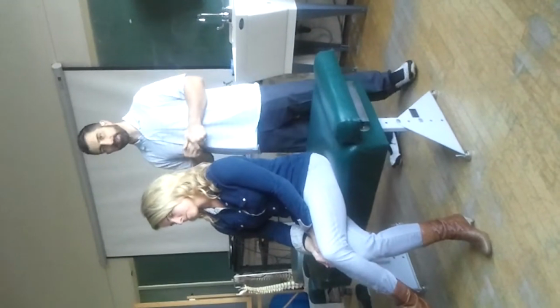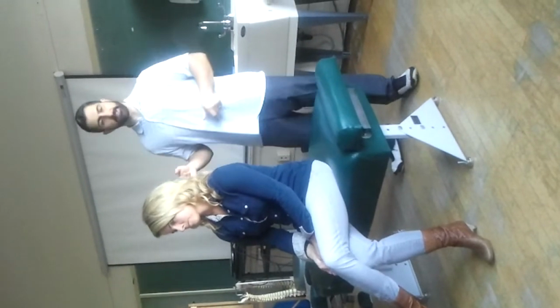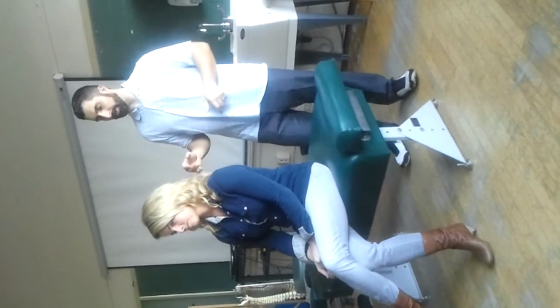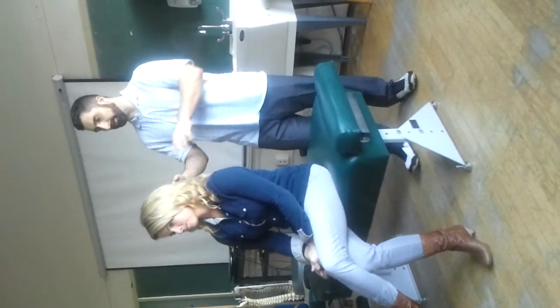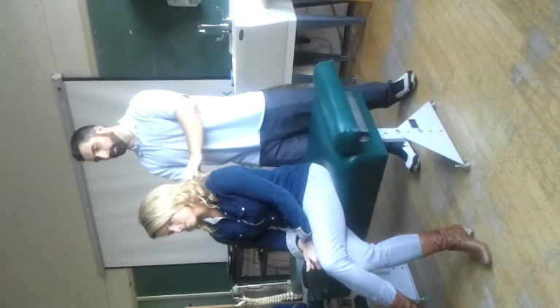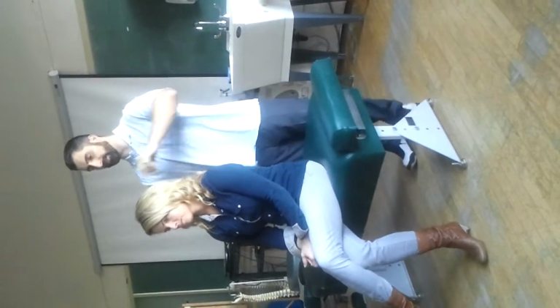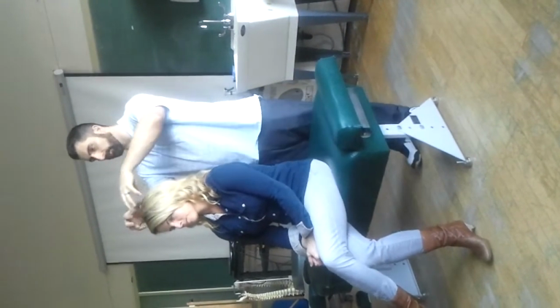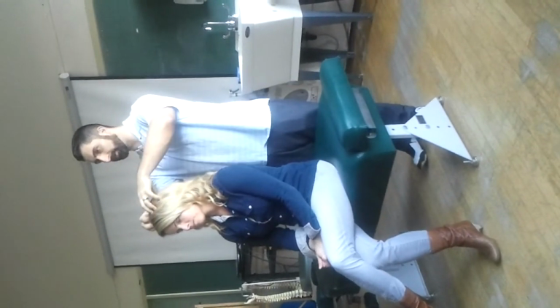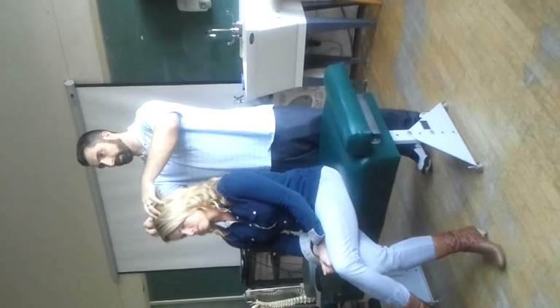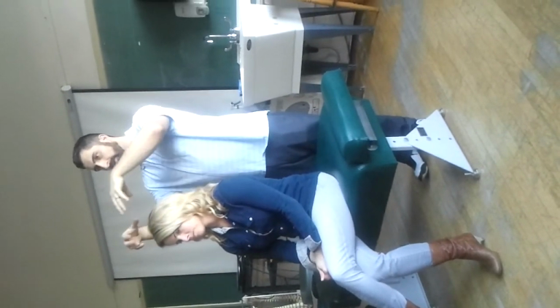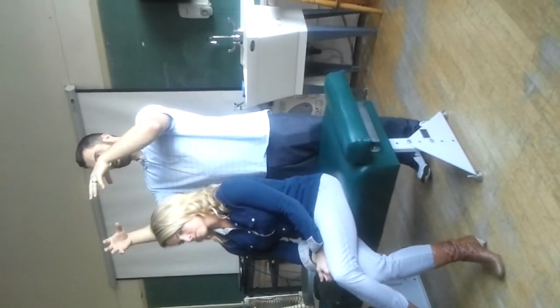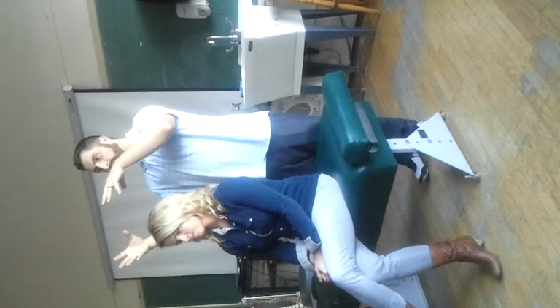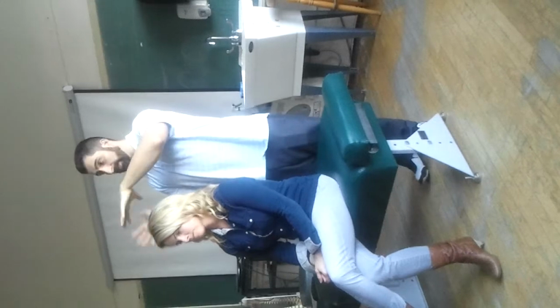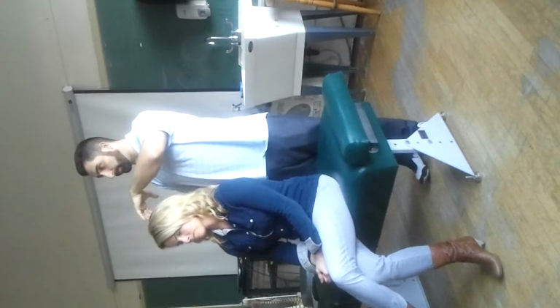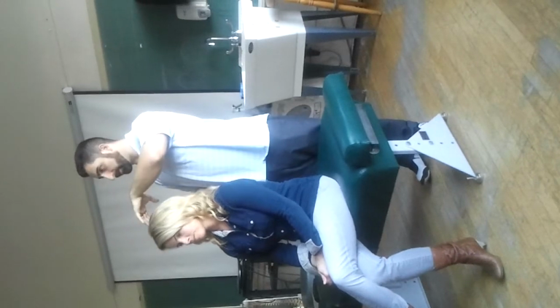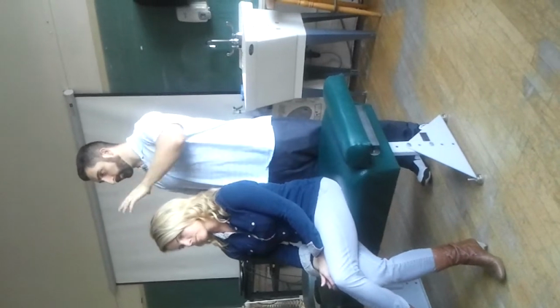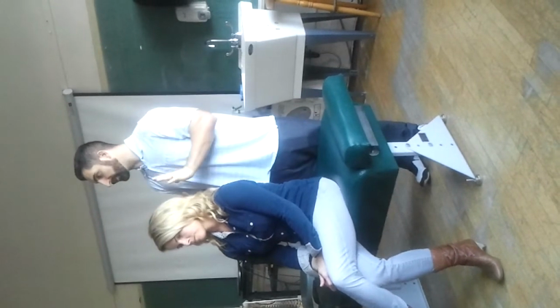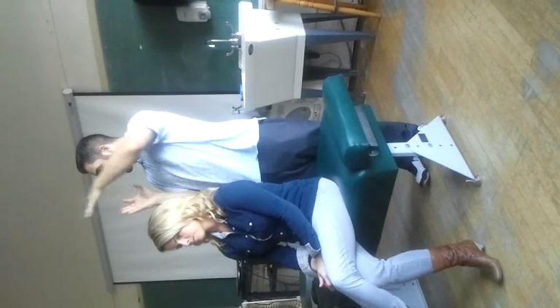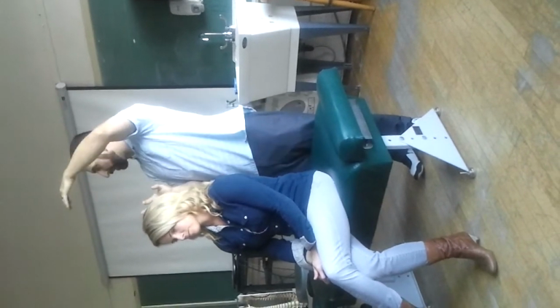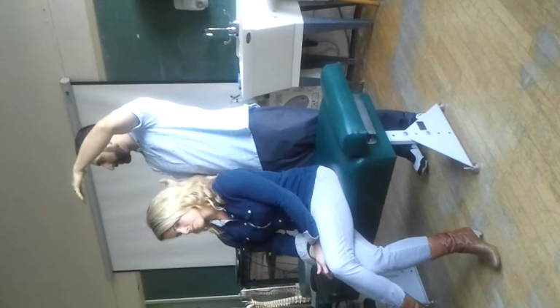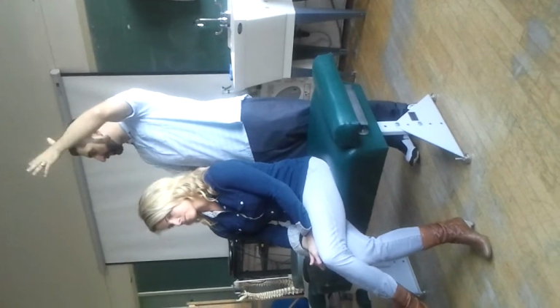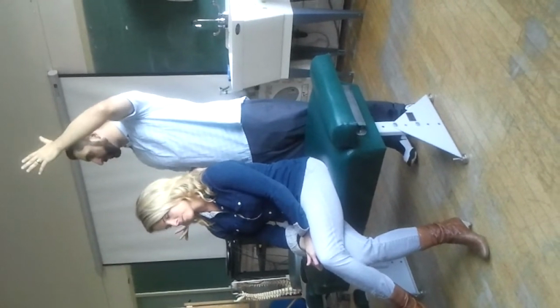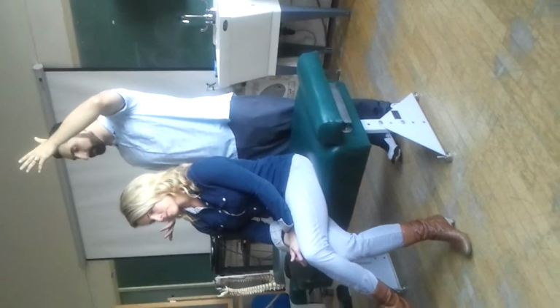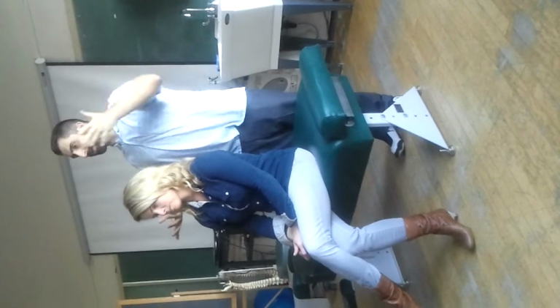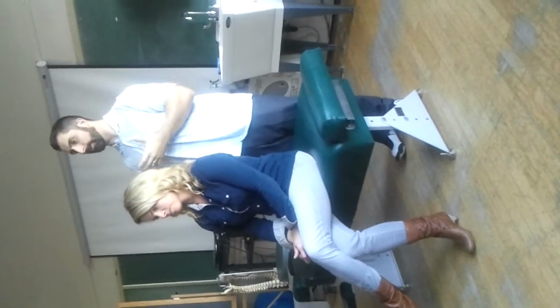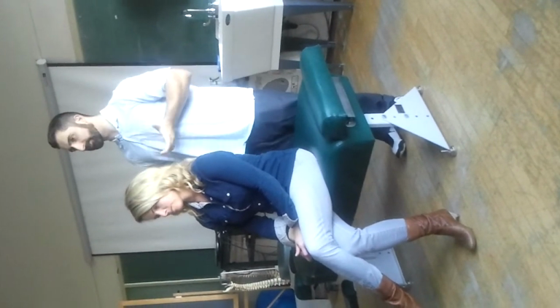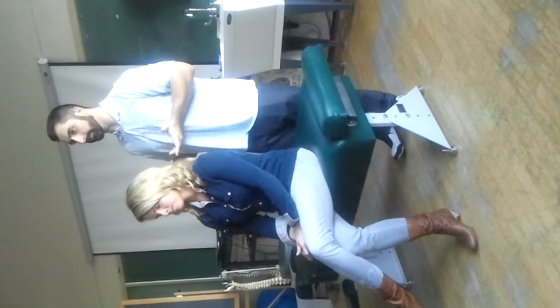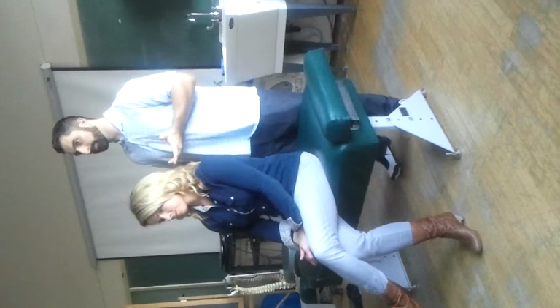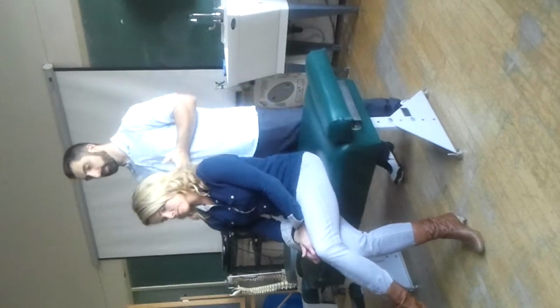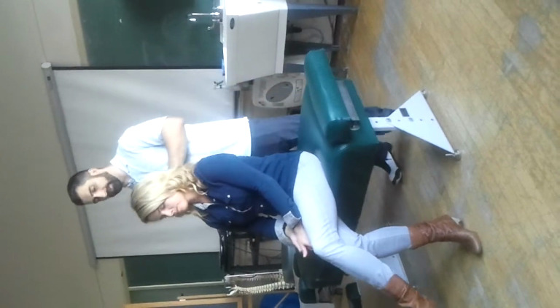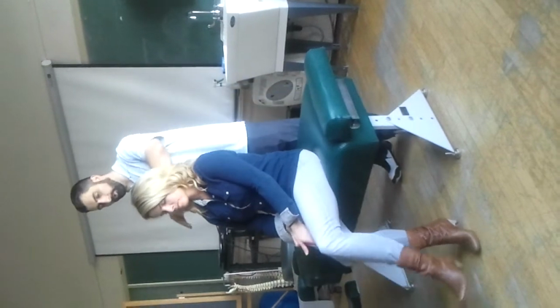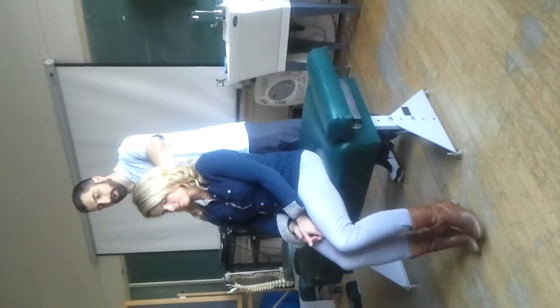So that's distraction. We've compressed the nerve roots in different positions and distracted them to see if that relieves the pain. Now we need to stretch them. And this is the shoulder depression.